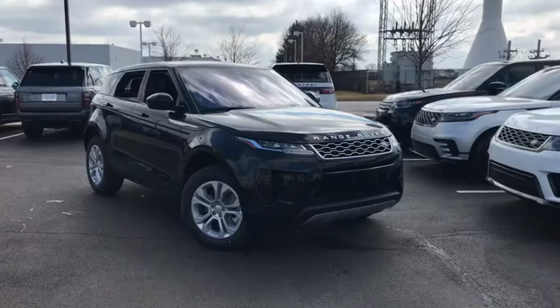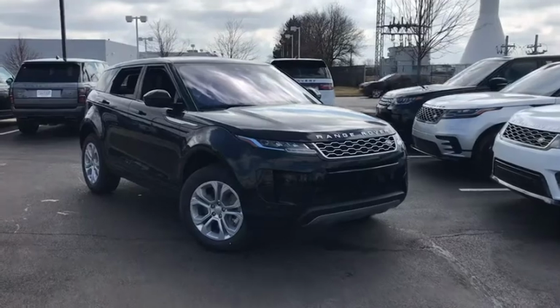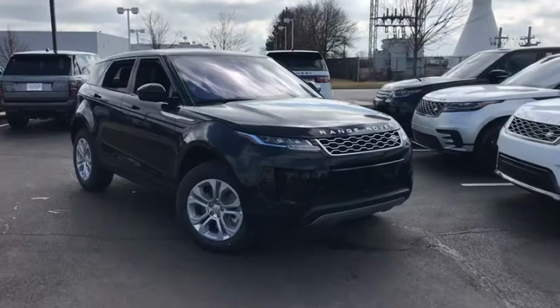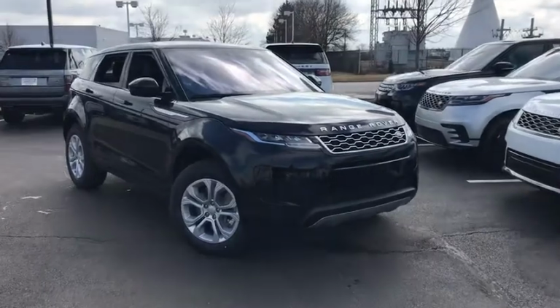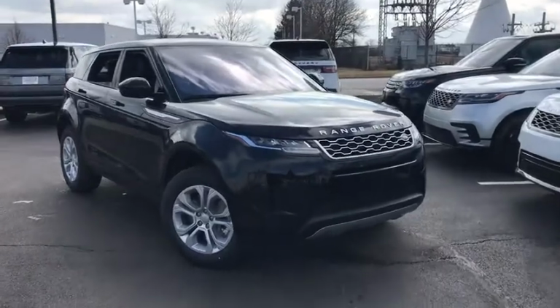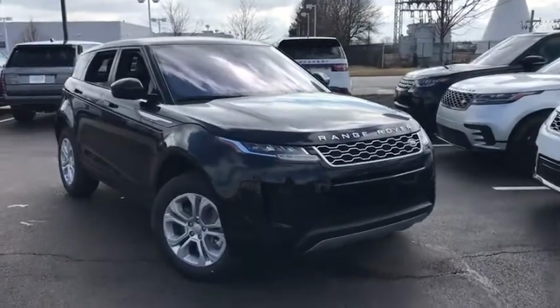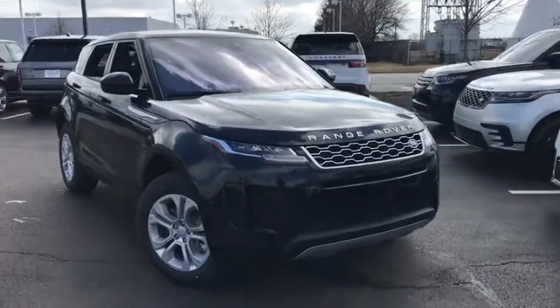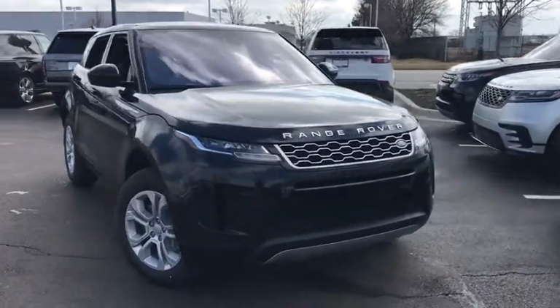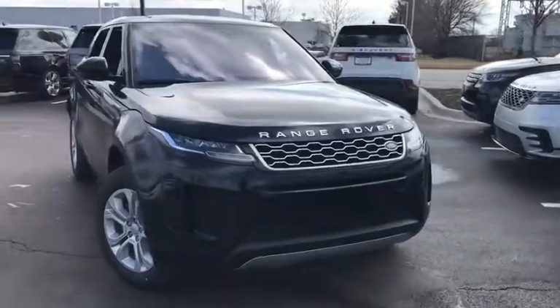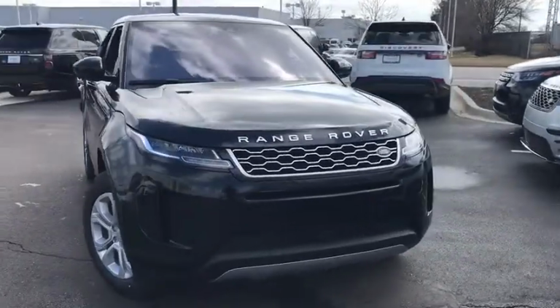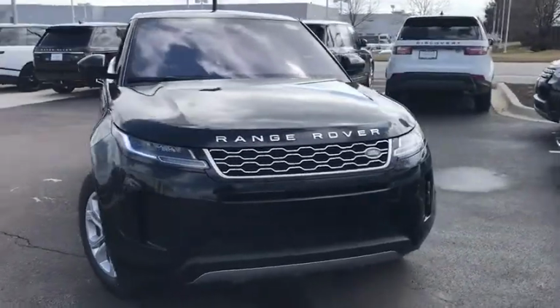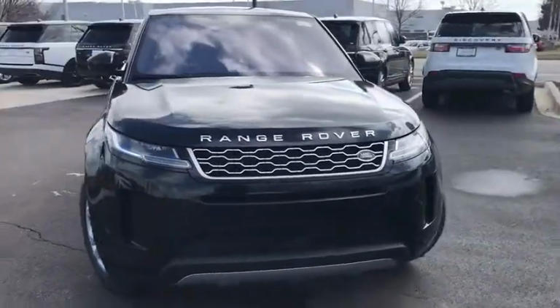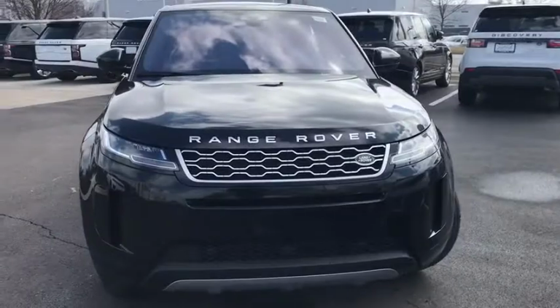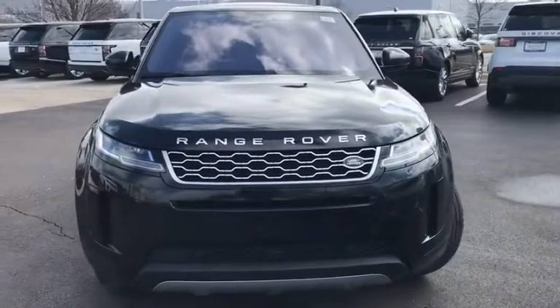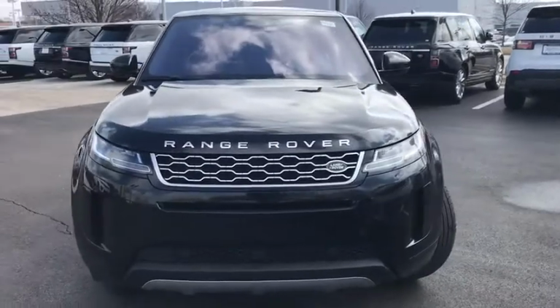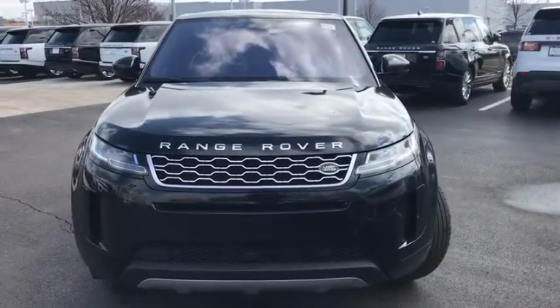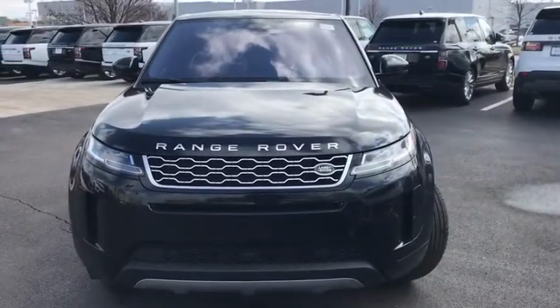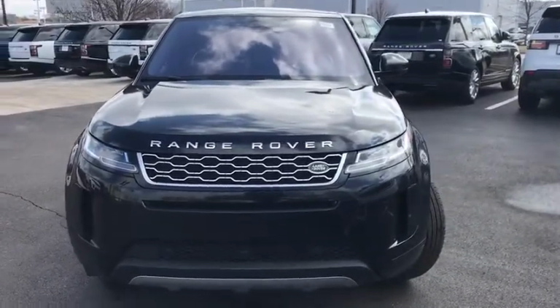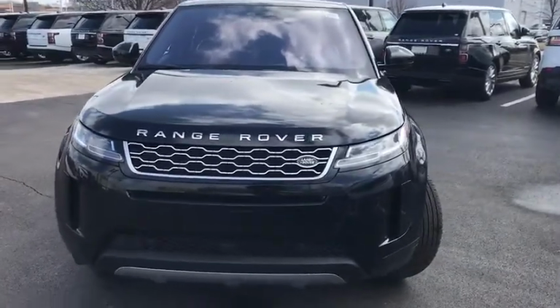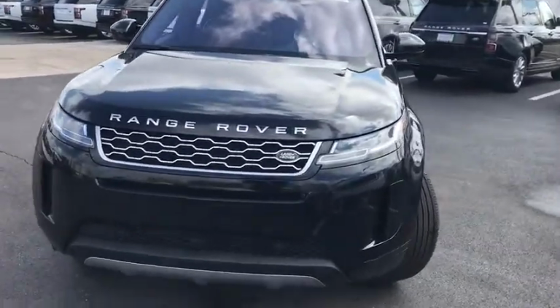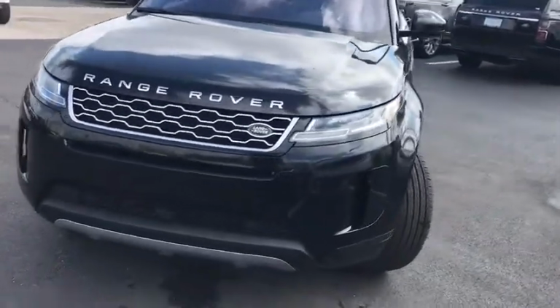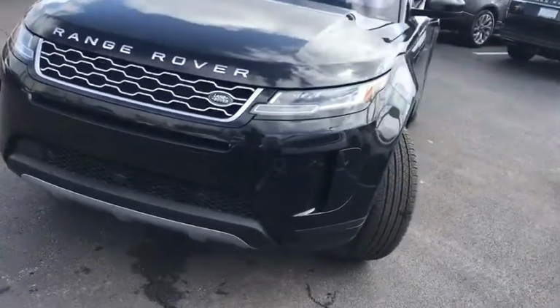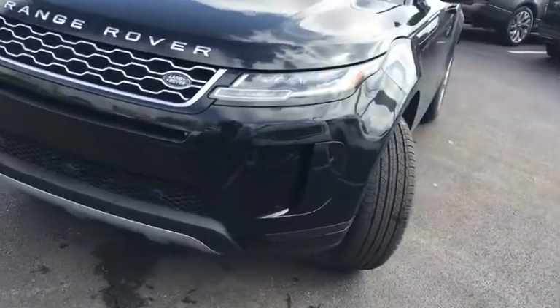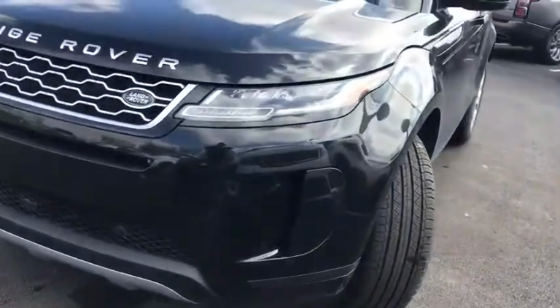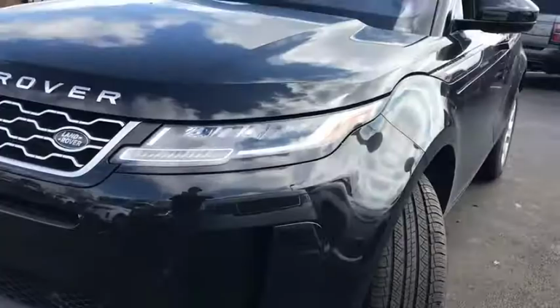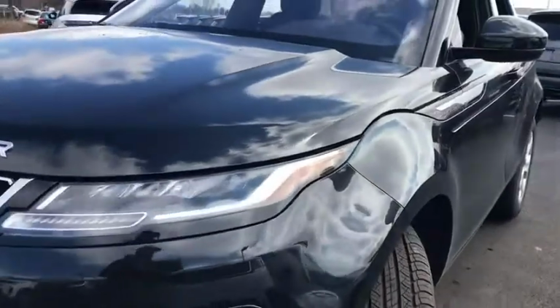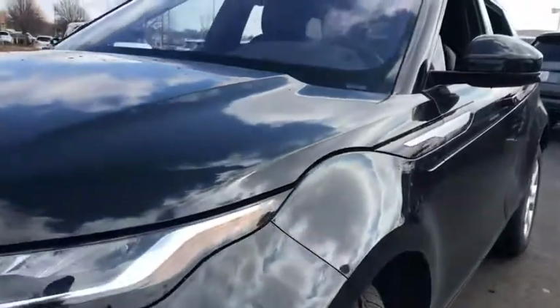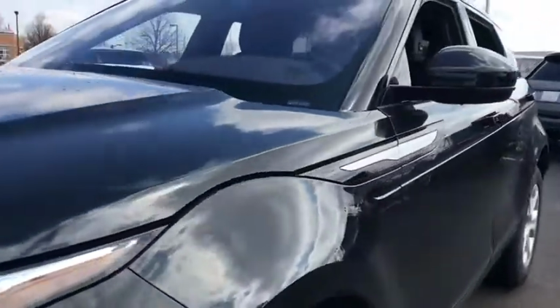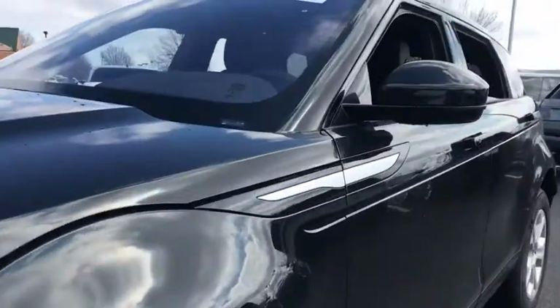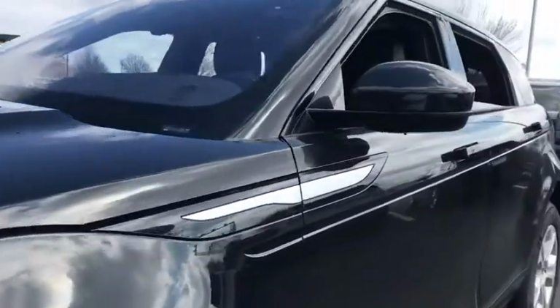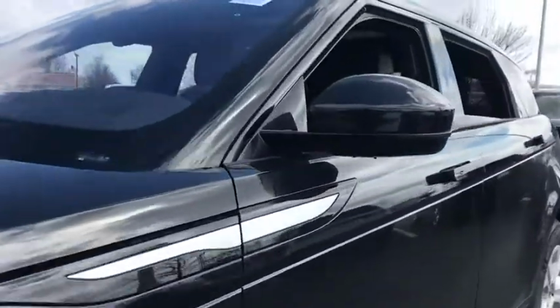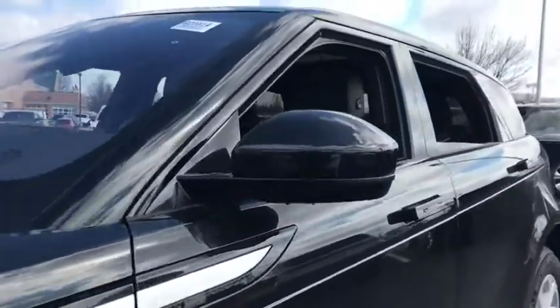Take a ride in the 2020 Land Rover Evoque. The Range Rover Evoque is the lightest and most fuel-efficient Range Rover to date, continuing our commitment to environmental sustainability. Here are some of this vehicle's great options.